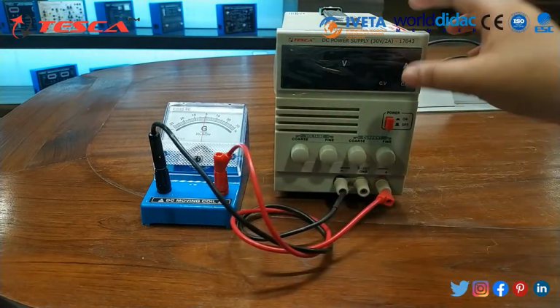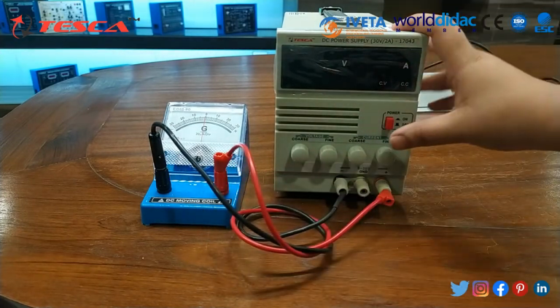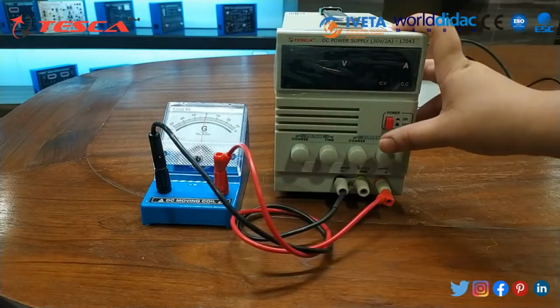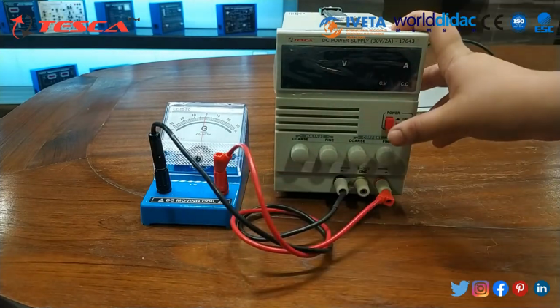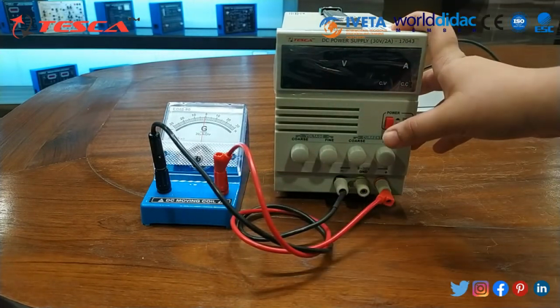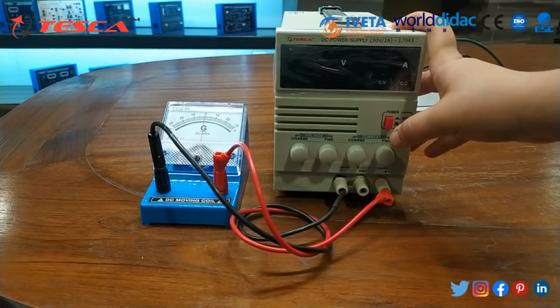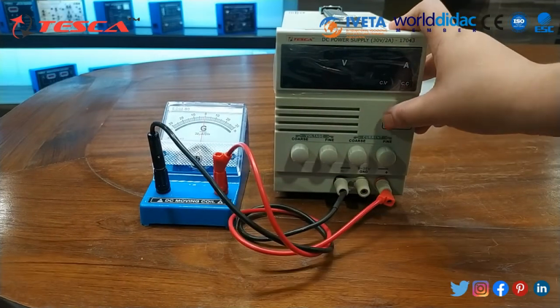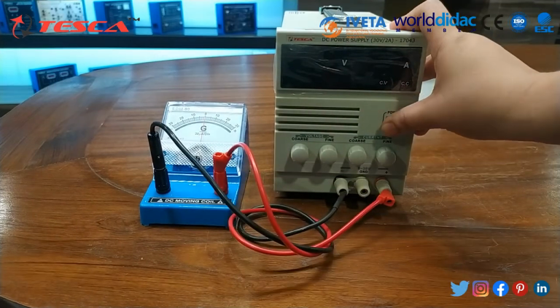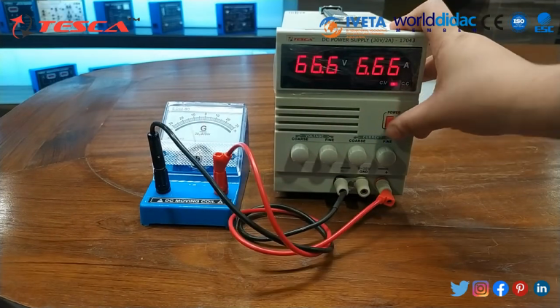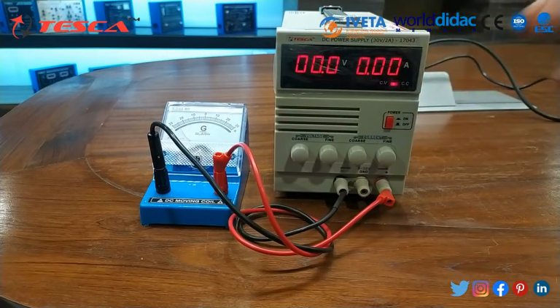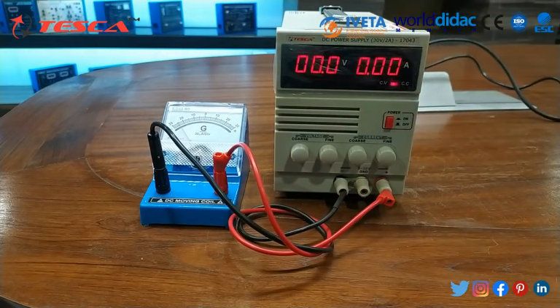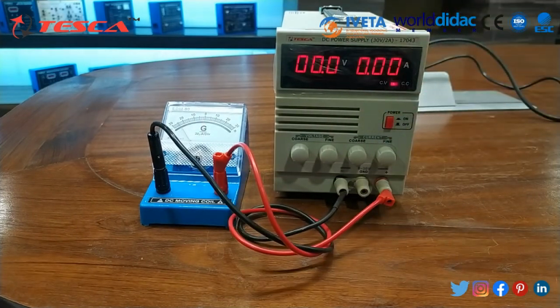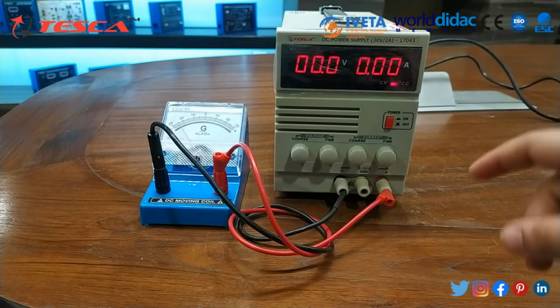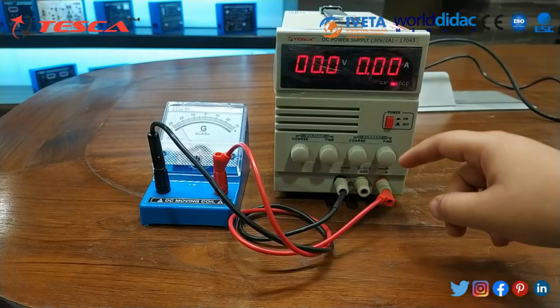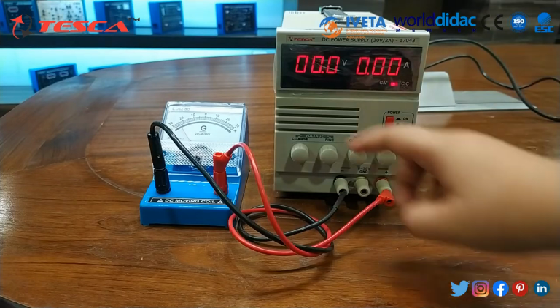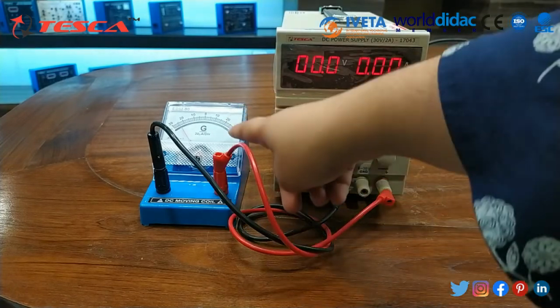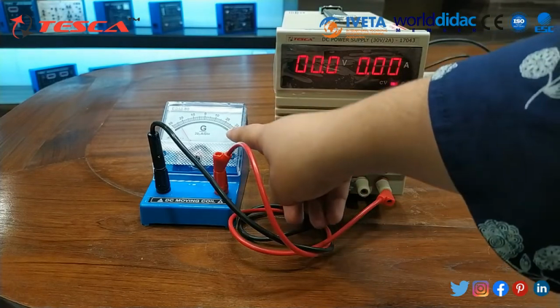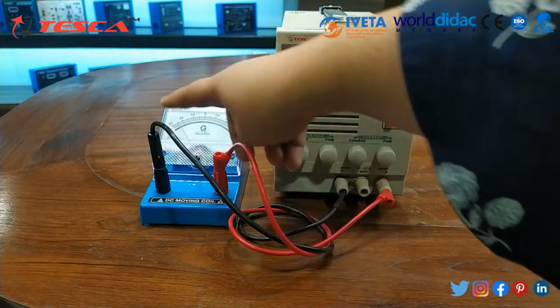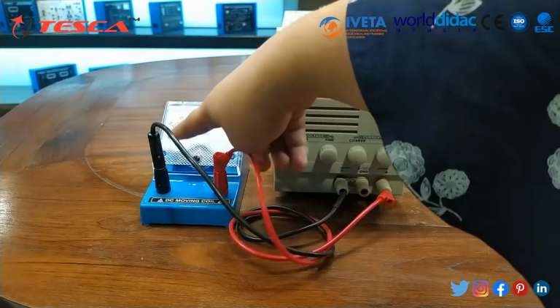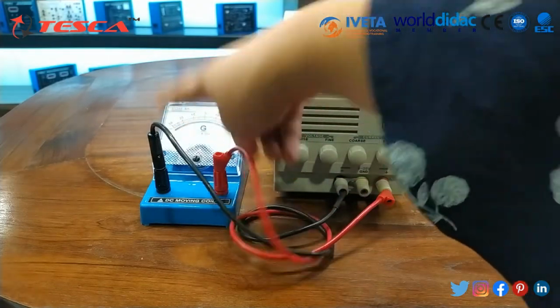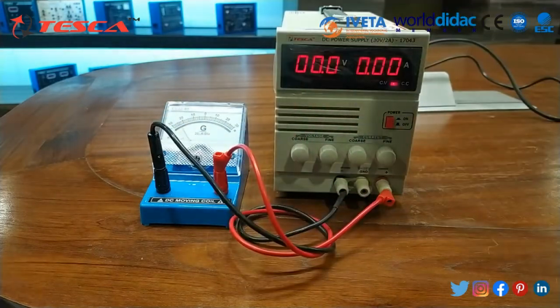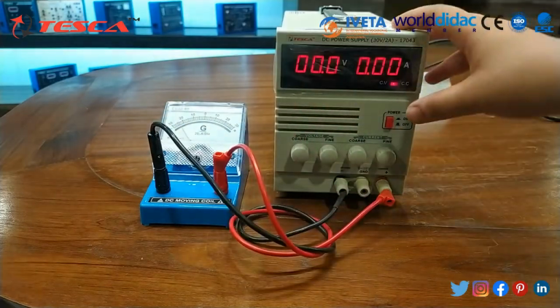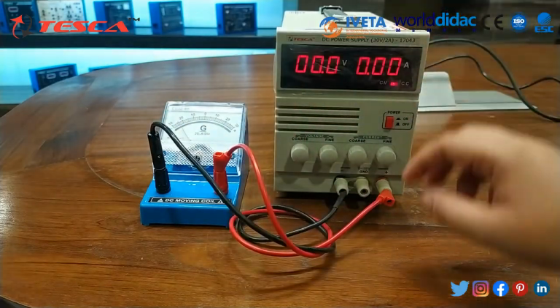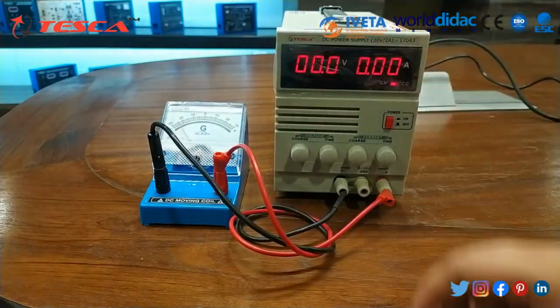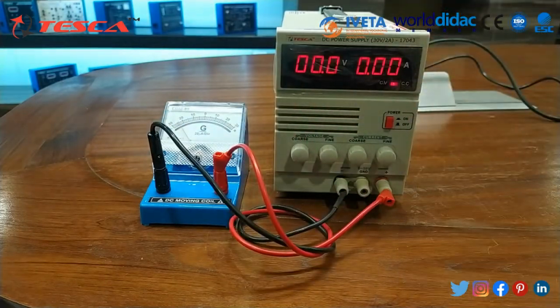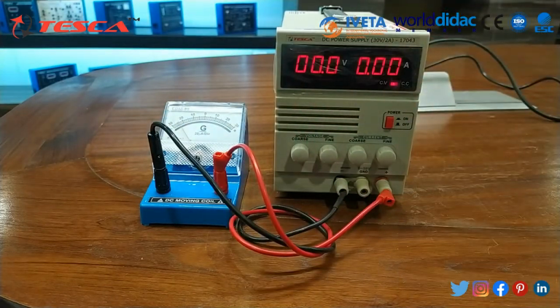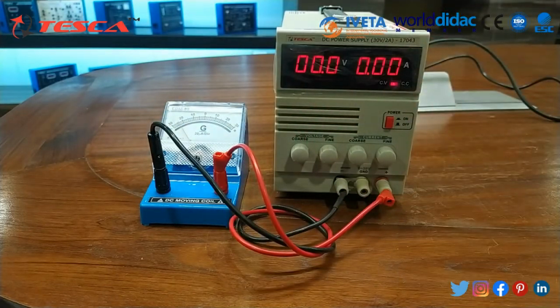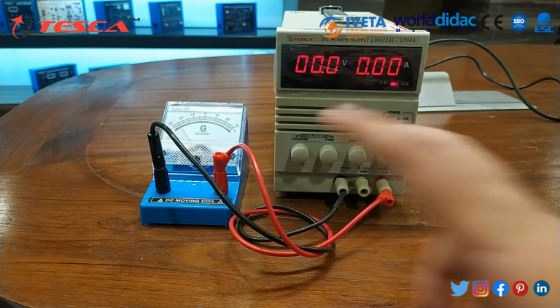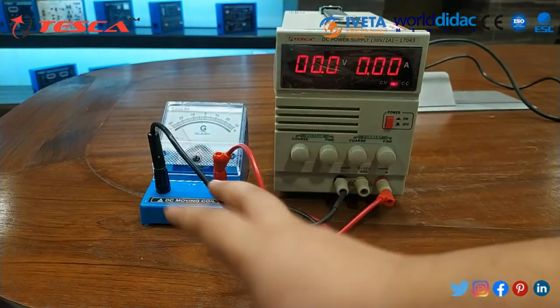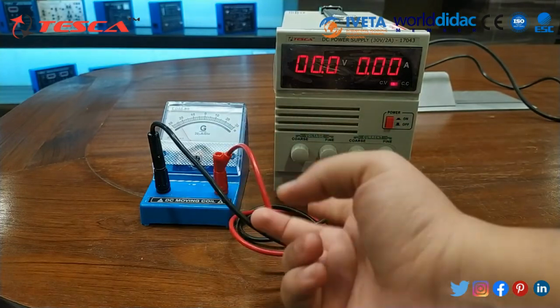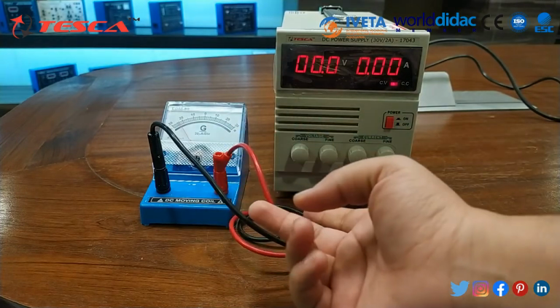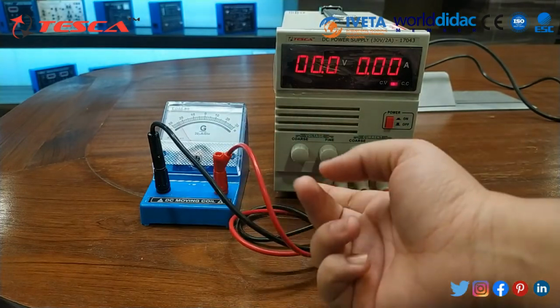Now after switching on the supply, the needle deflected from the positive side toward the negative side. So now I will interchange the test leads.